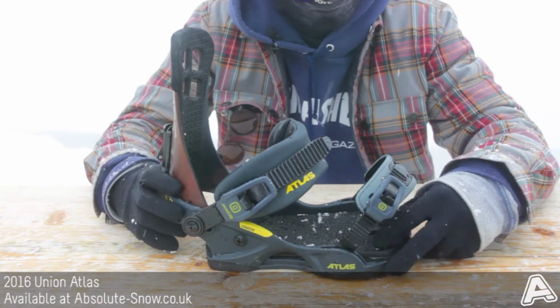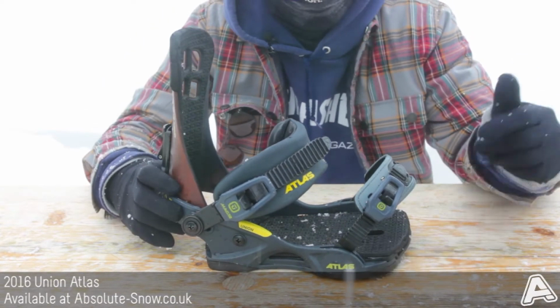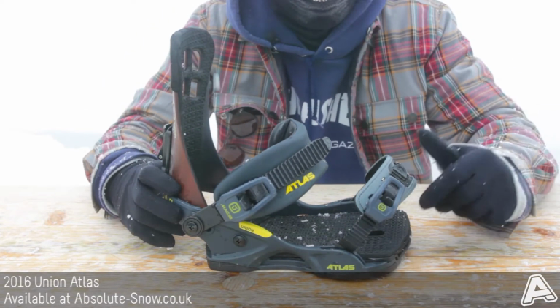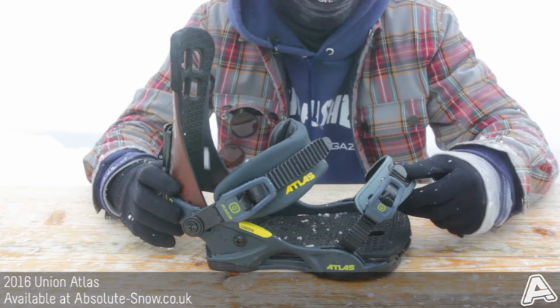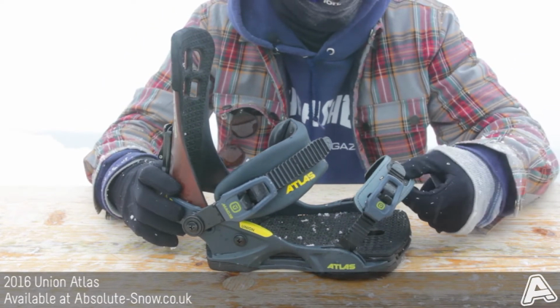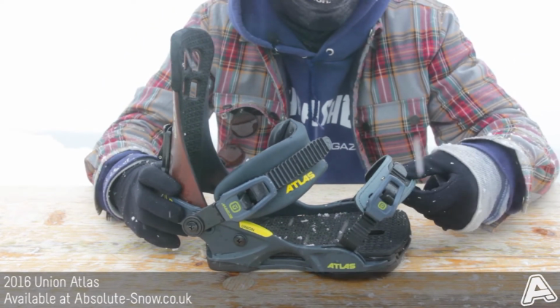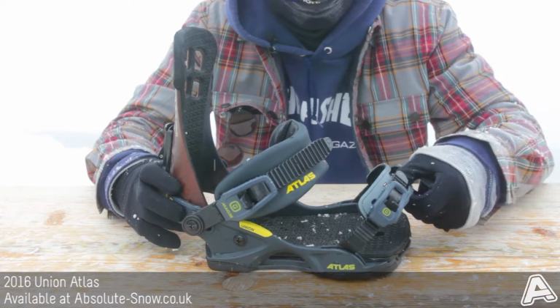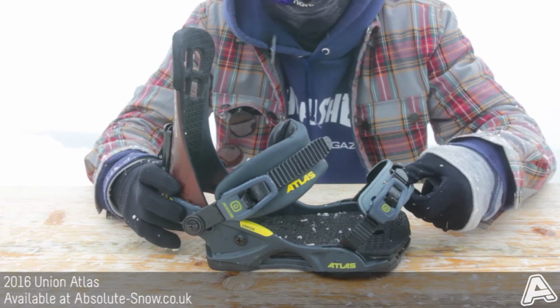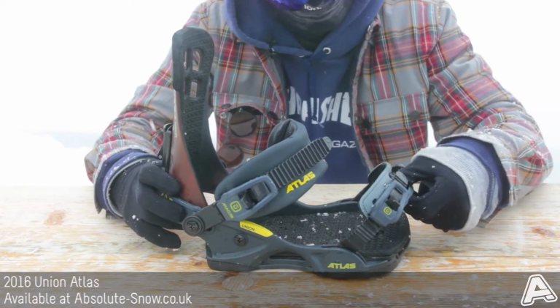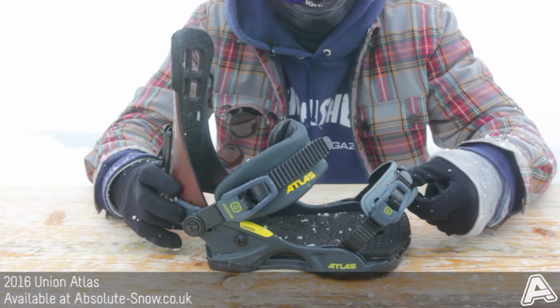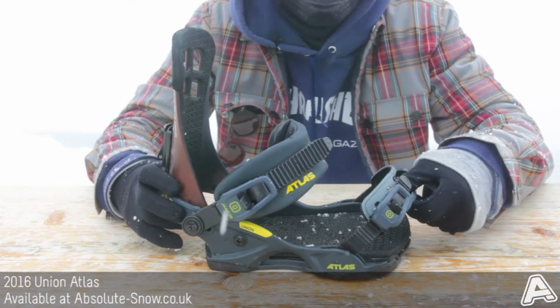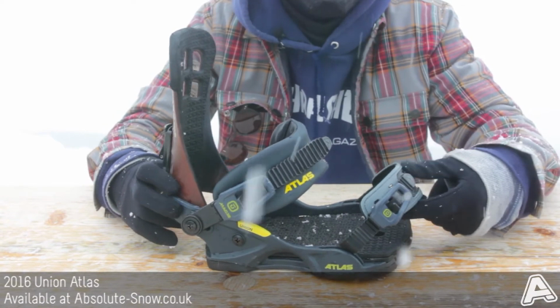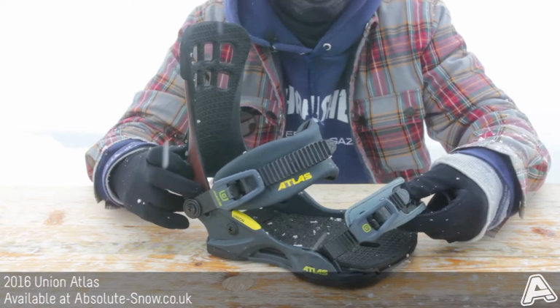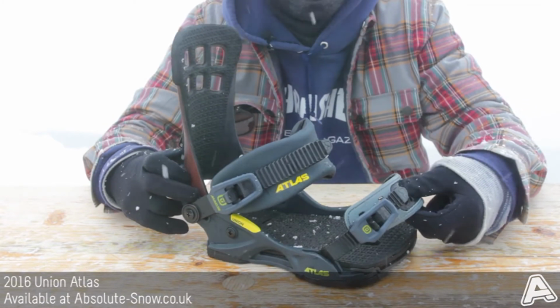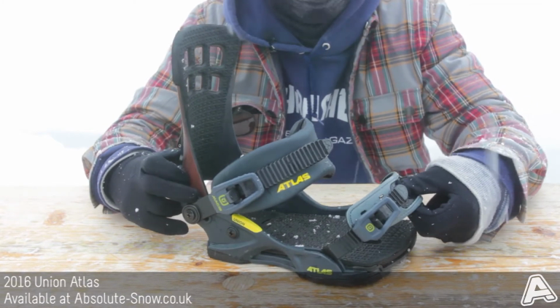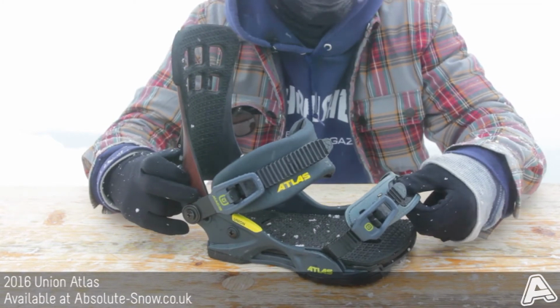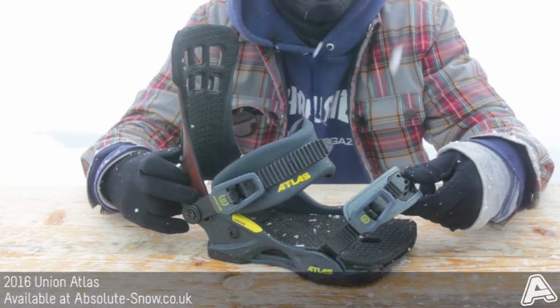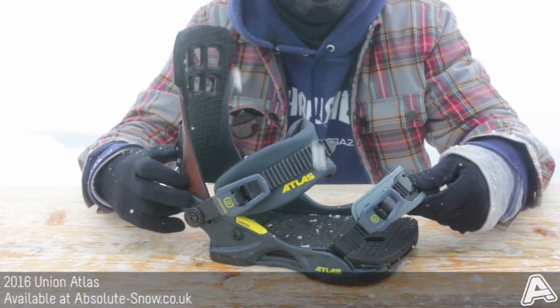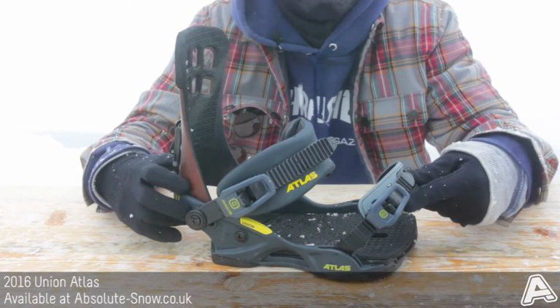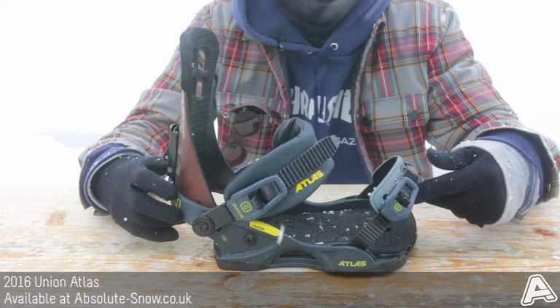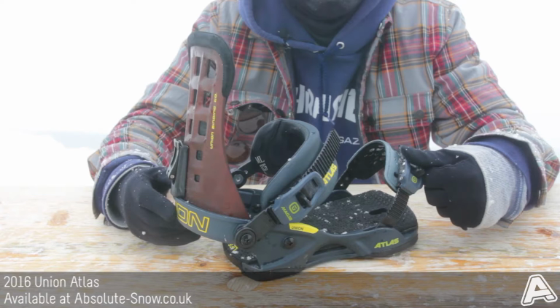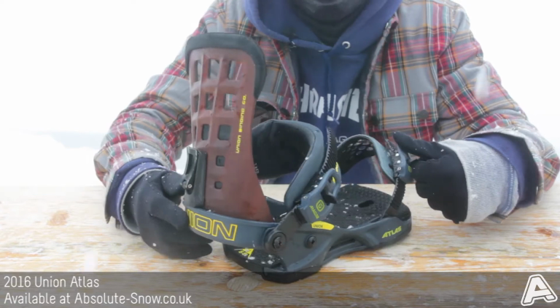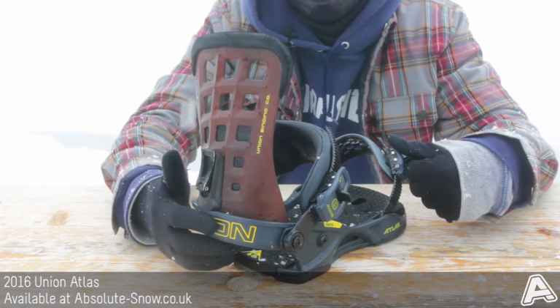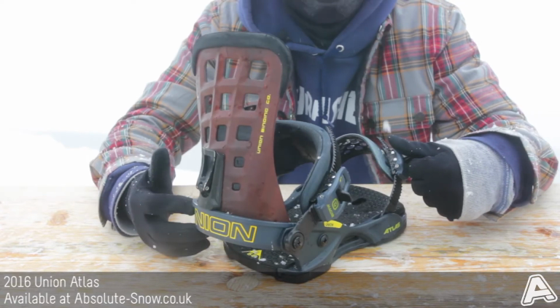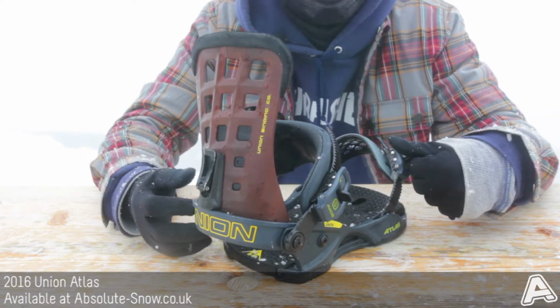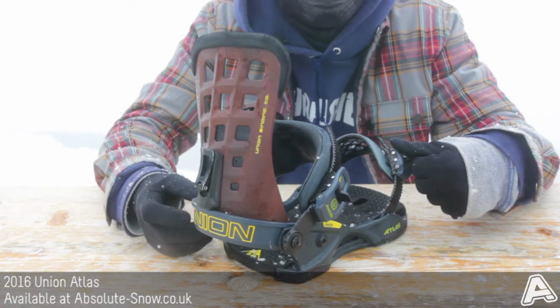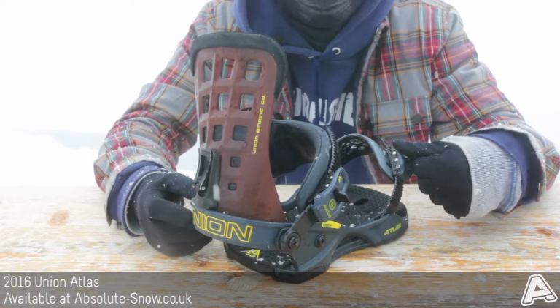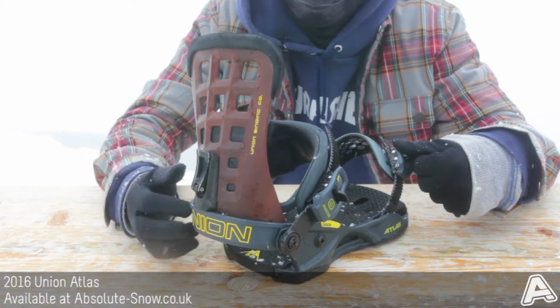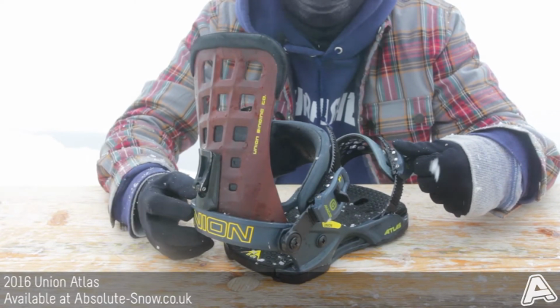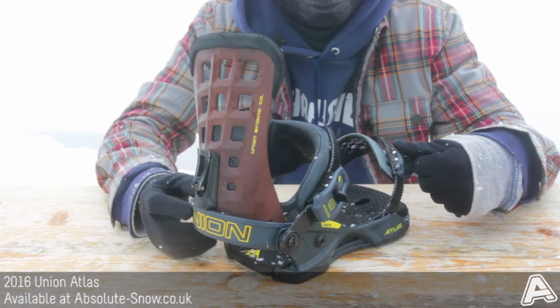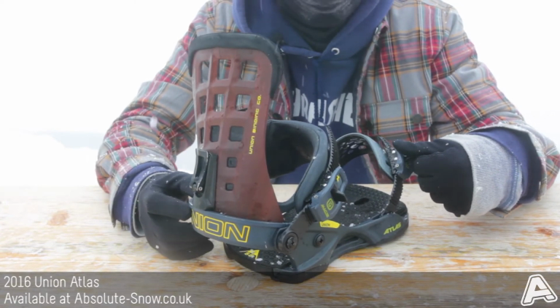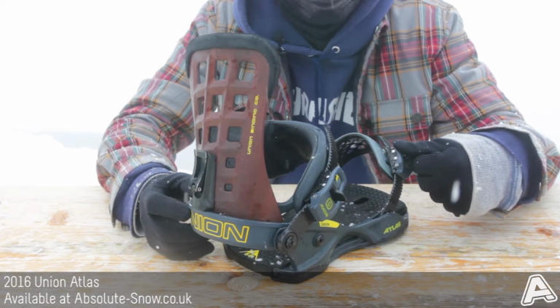It features an ultra-grip toe strap, which is thermoplastic anti-slip material, so that keeps you nice and locked in there. It also has an extruded 3D aluminium heel cup, so it's really strong, pretty durable.